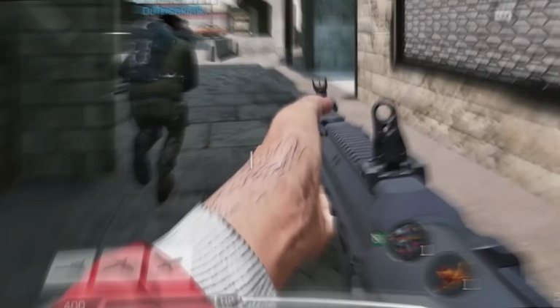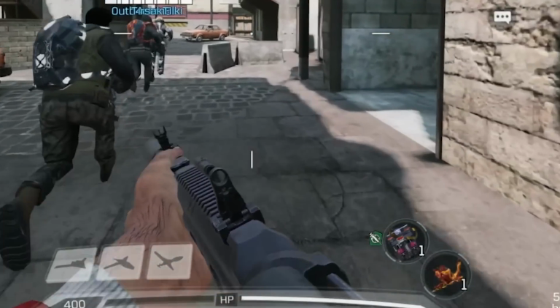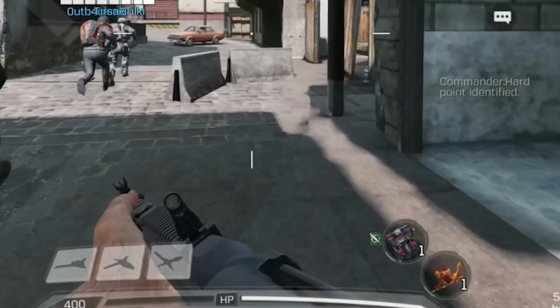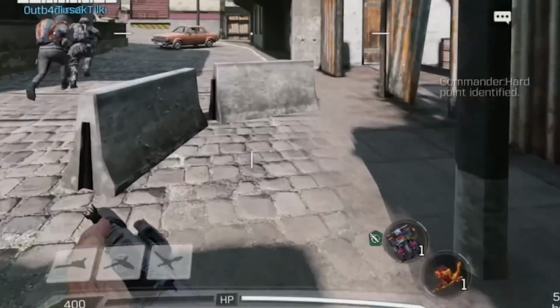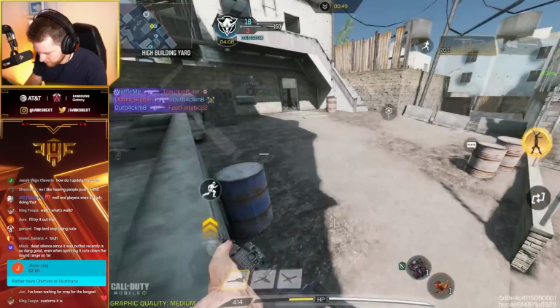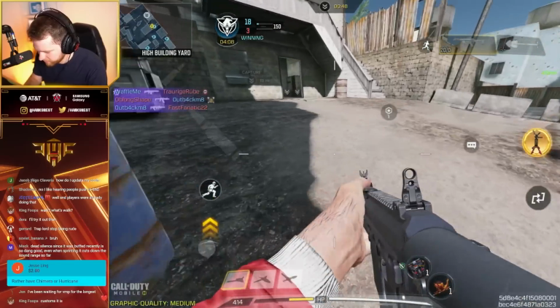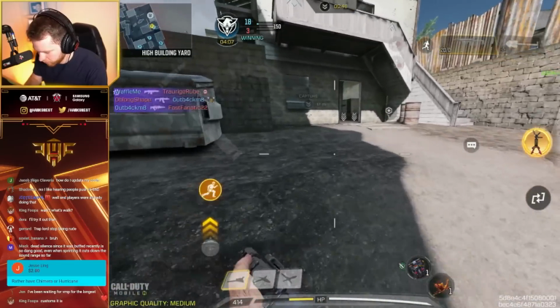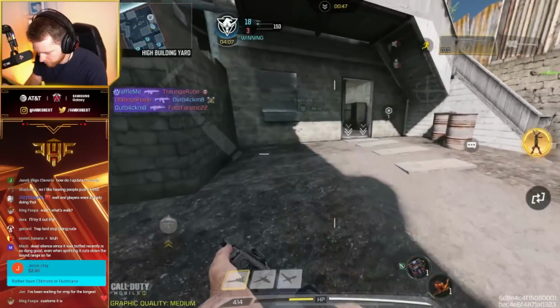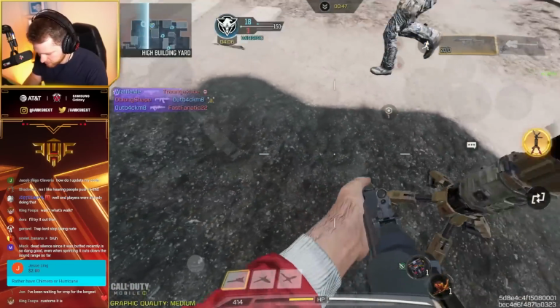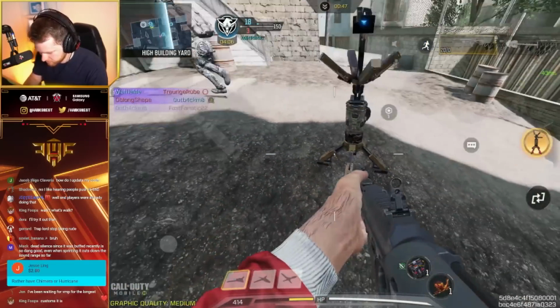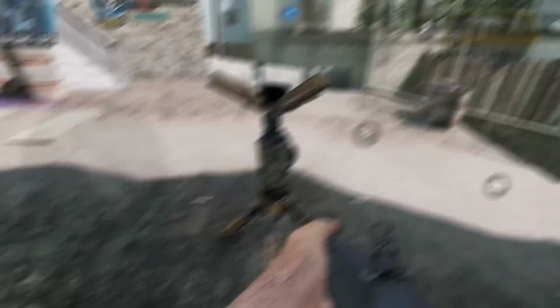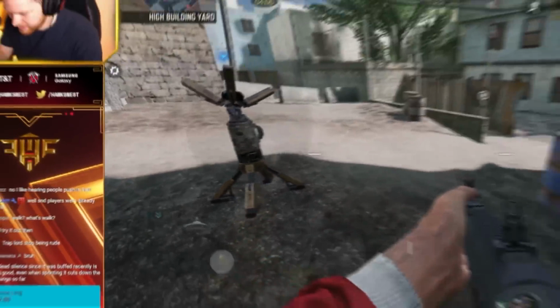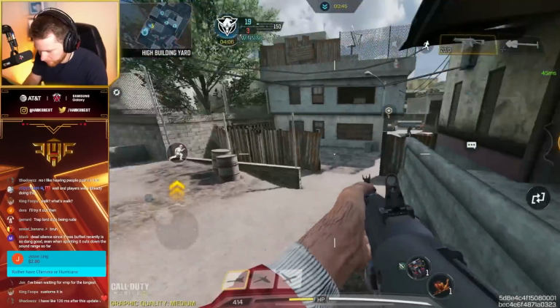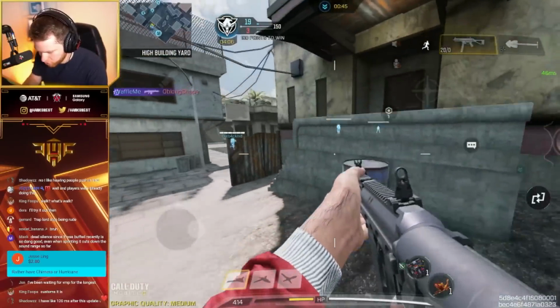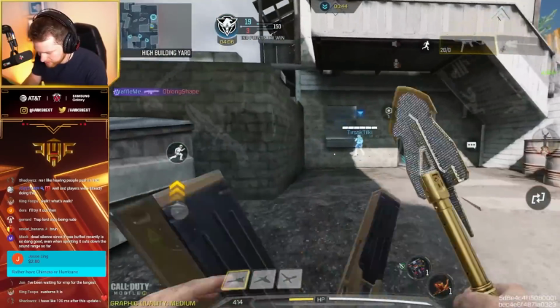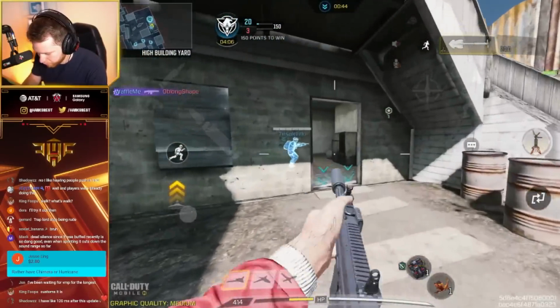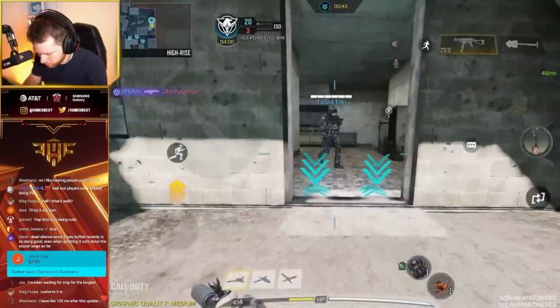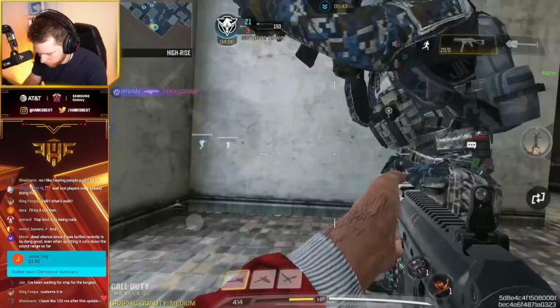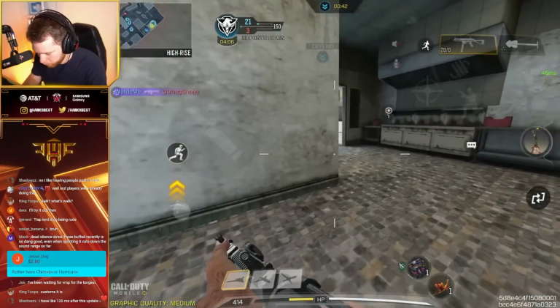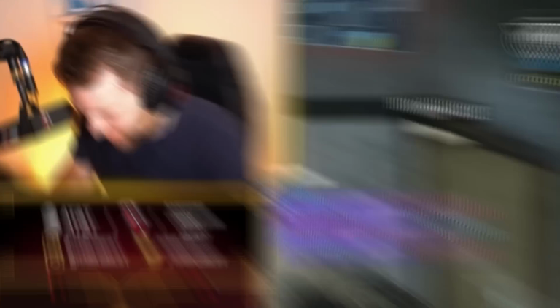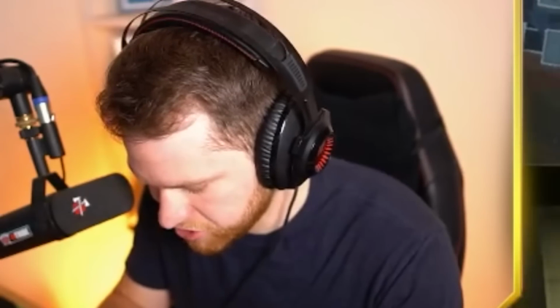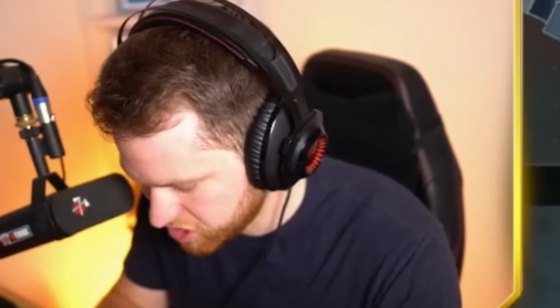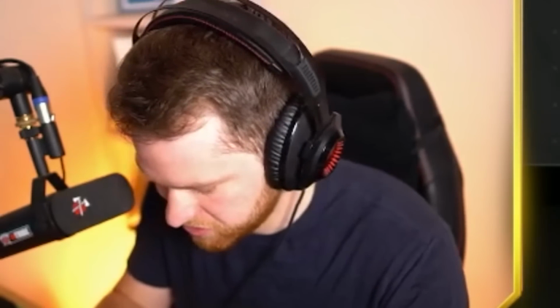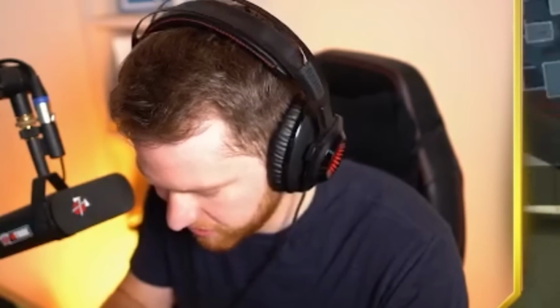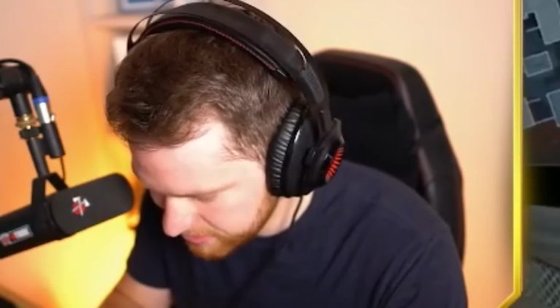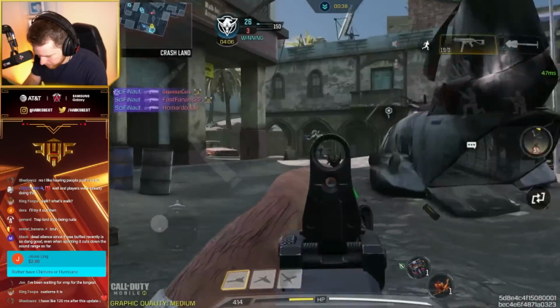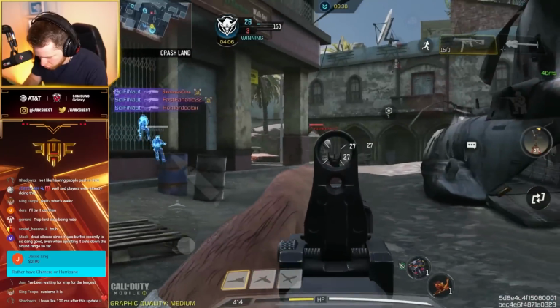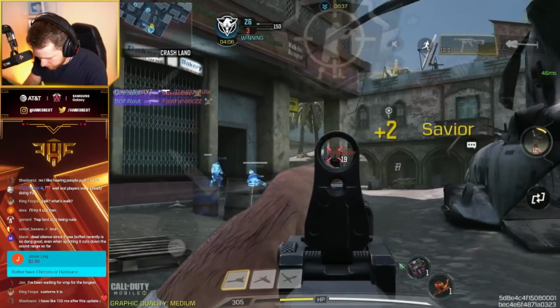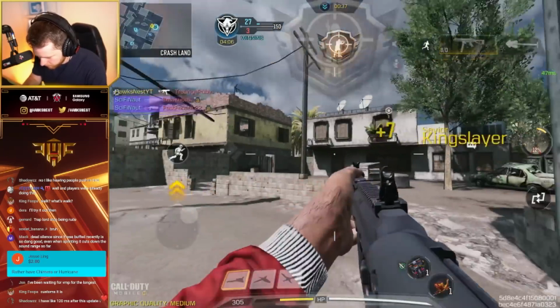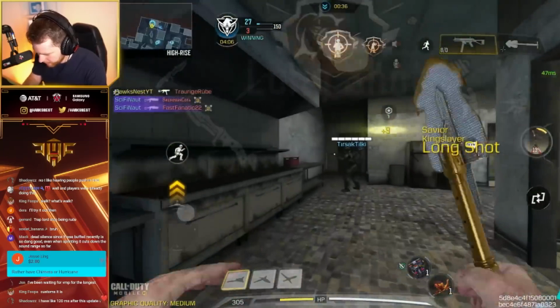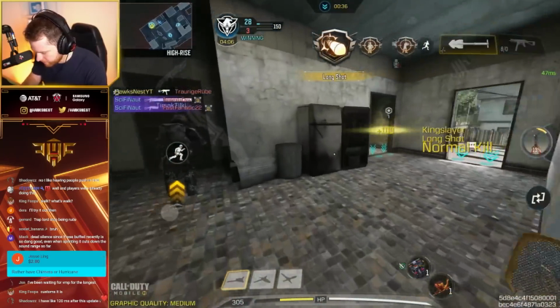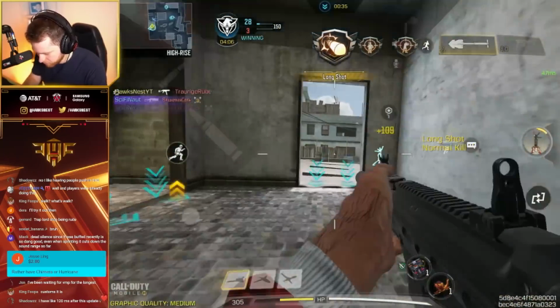This looks just like a Kilo, but here's the TAC Deploy if you guys were curious. You just instantly drop it. I assume enemies can break it, so you wouldn't want to normally put it in a position as exposed as I just did.